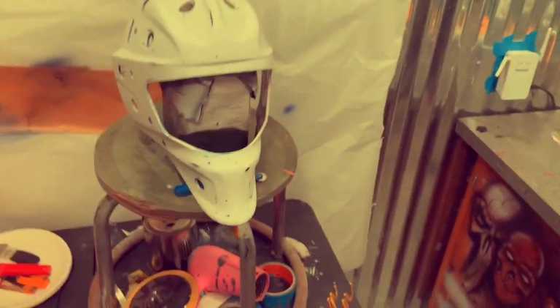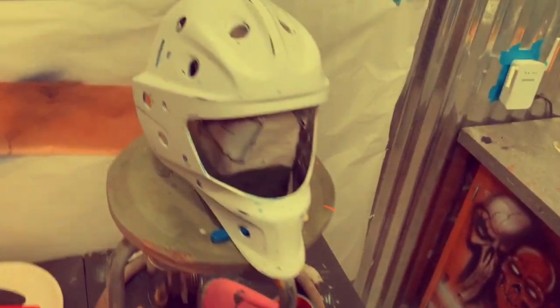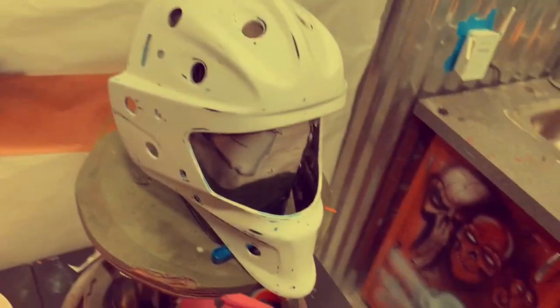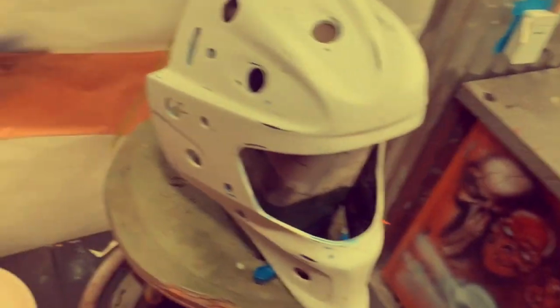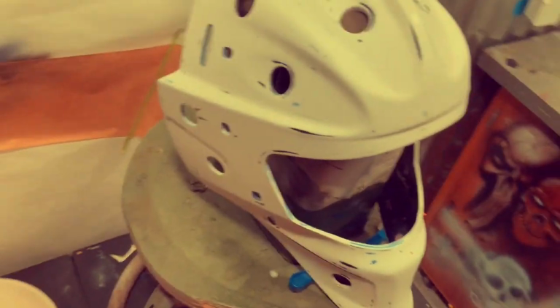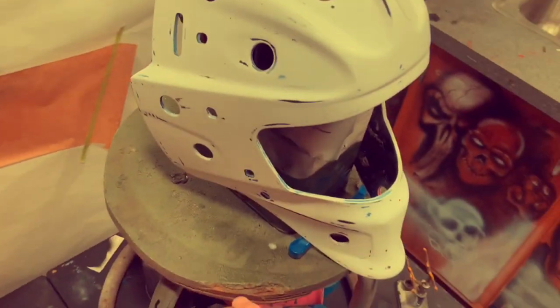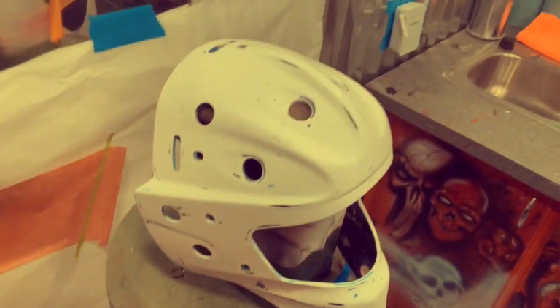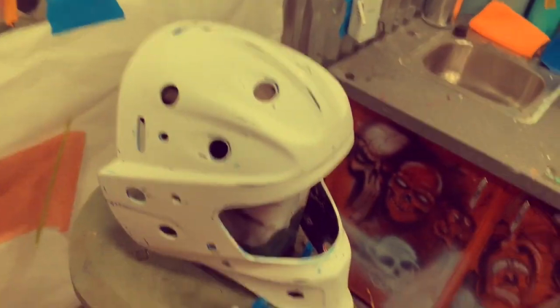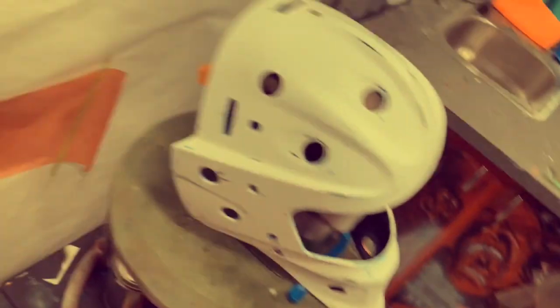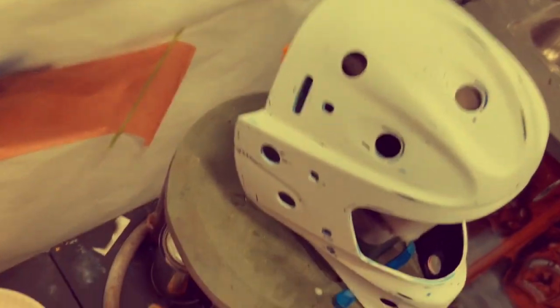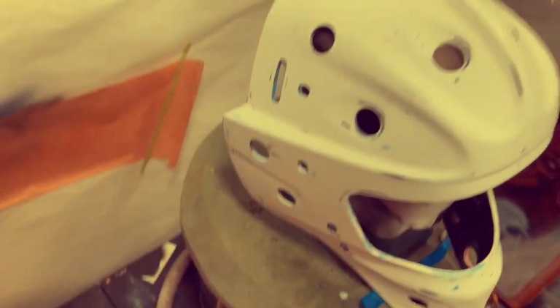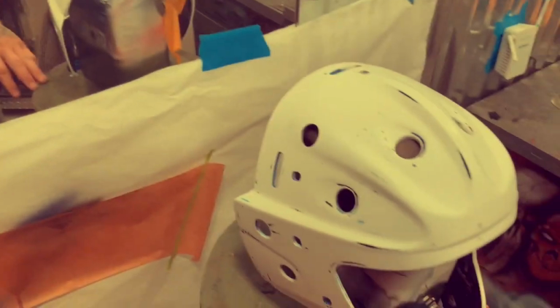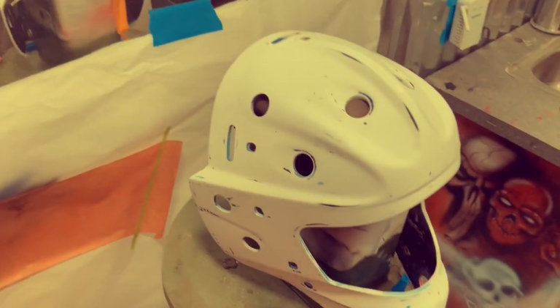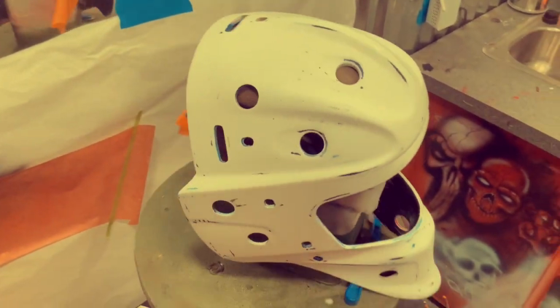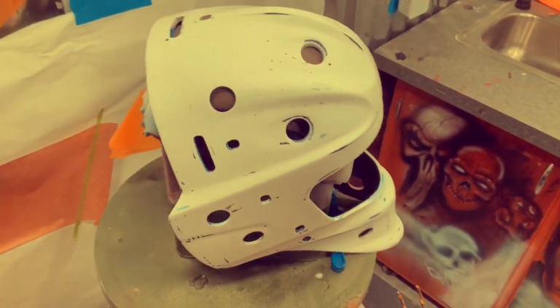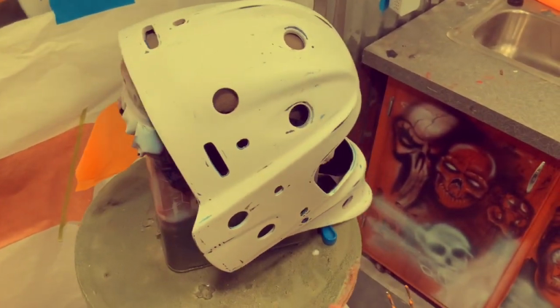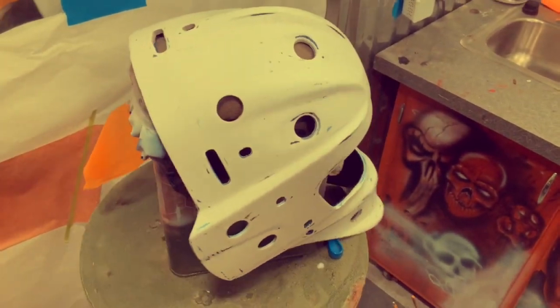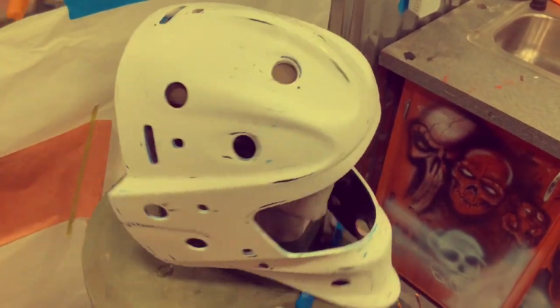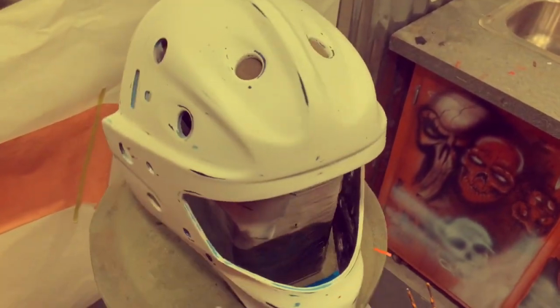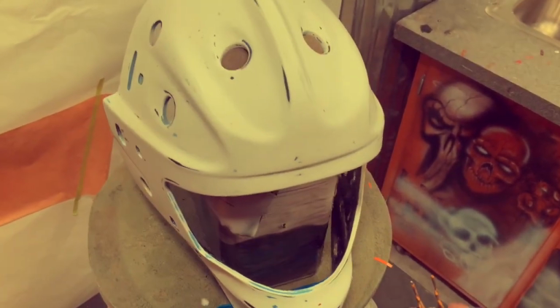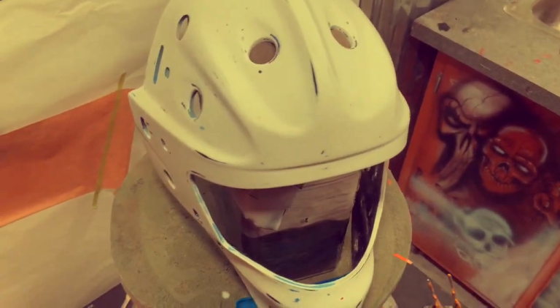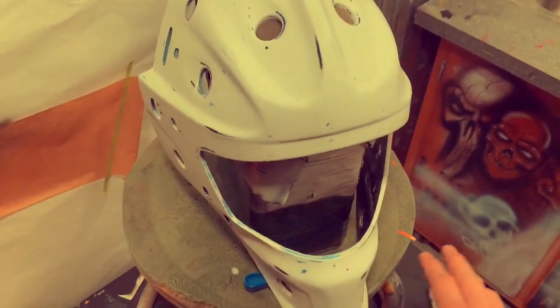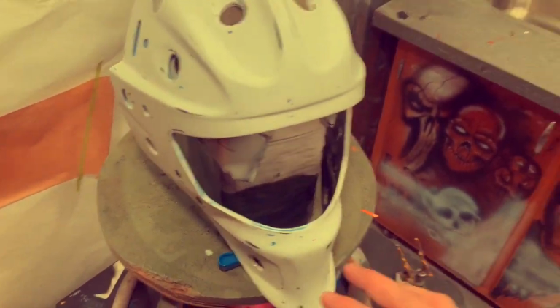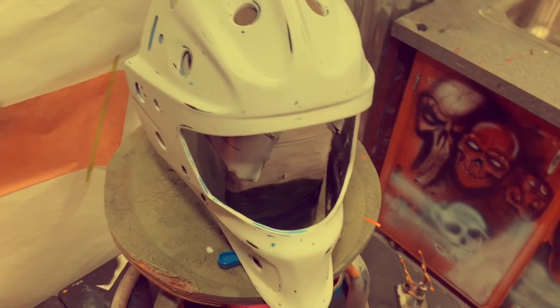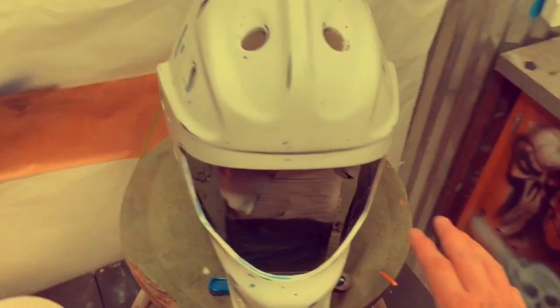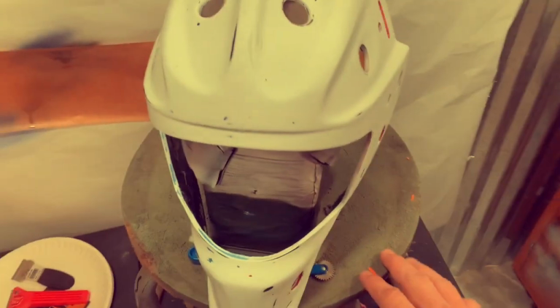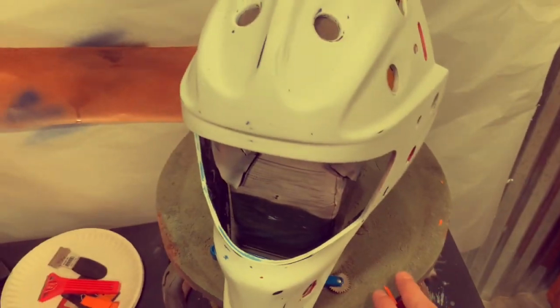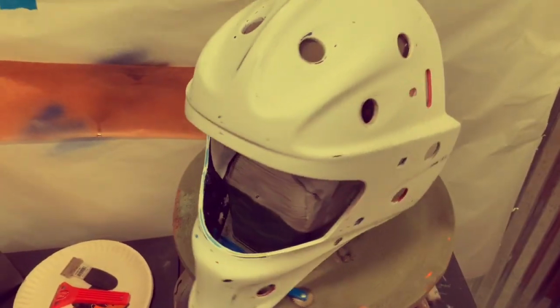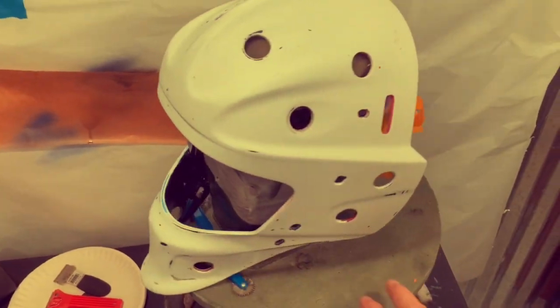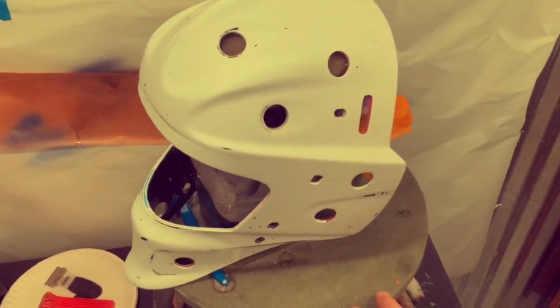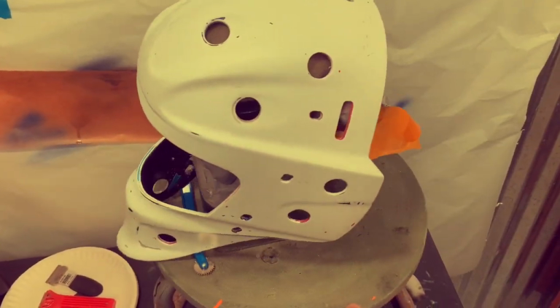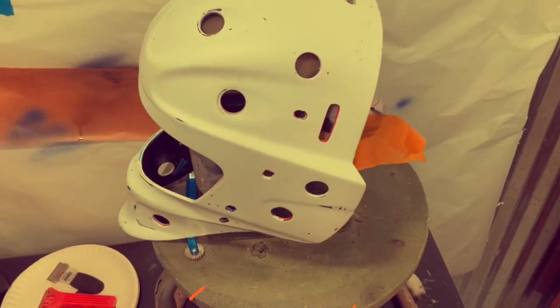After a few hours of sanding, pretty much done with the sanding. I still got a little bit here and there to do, but got her down.